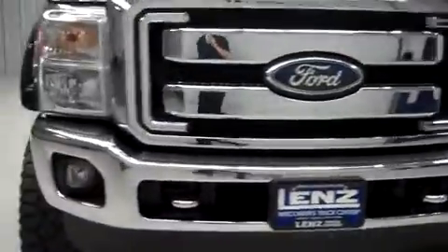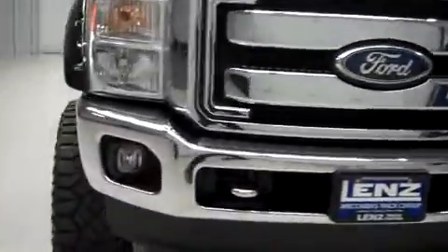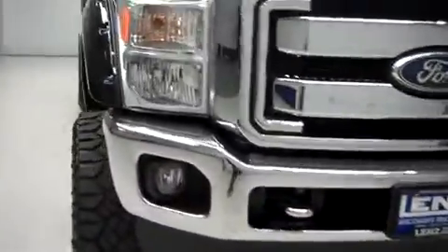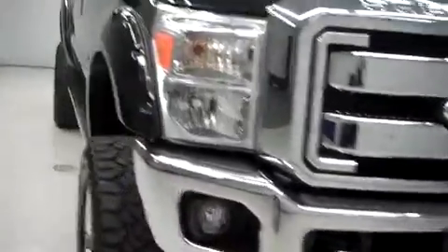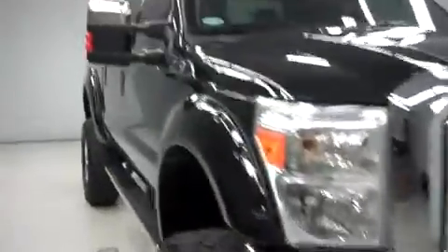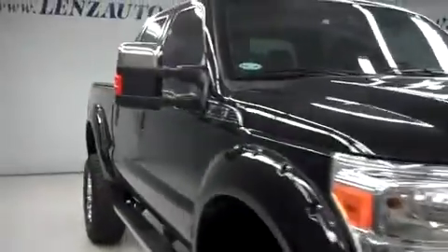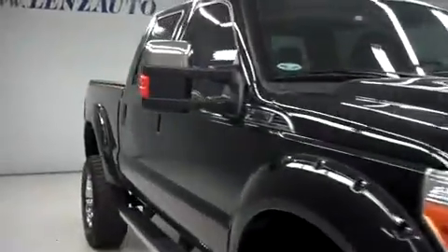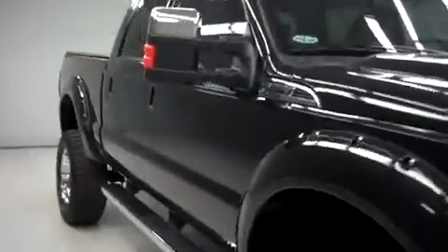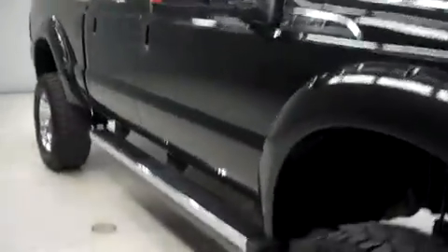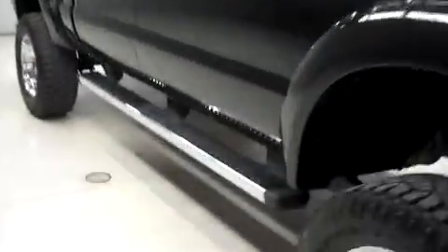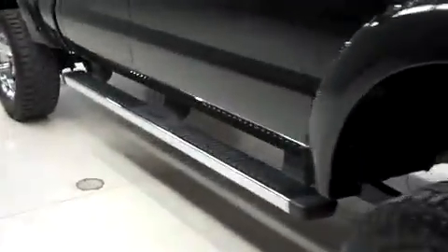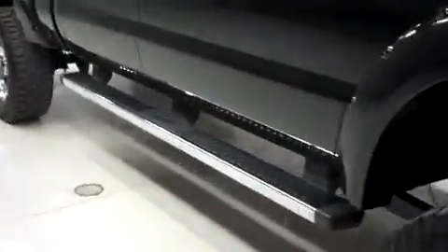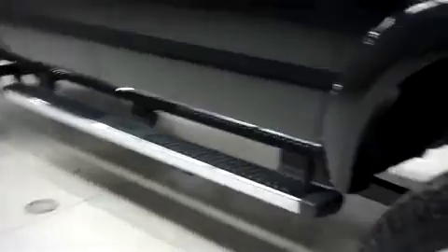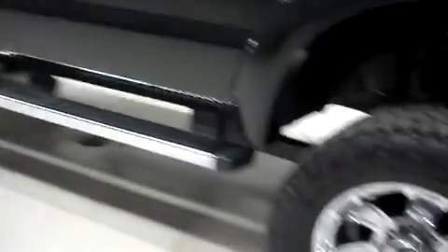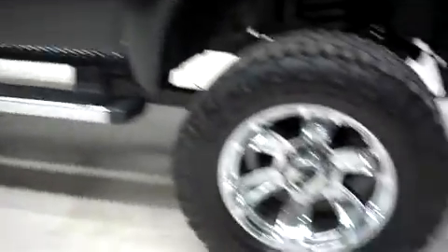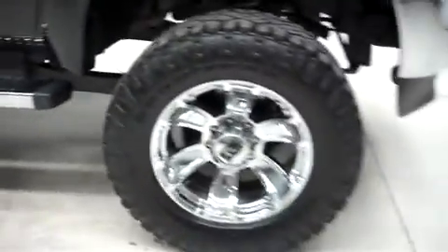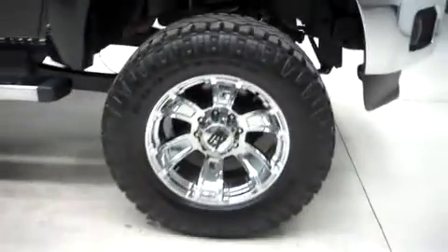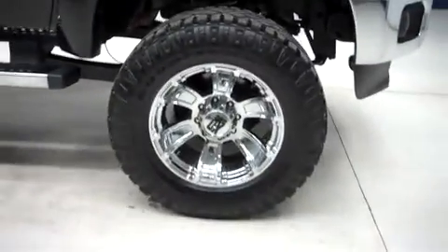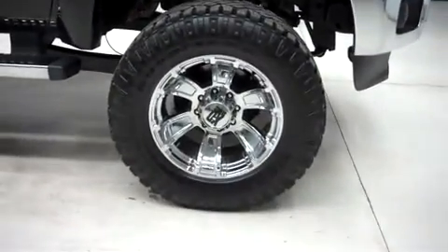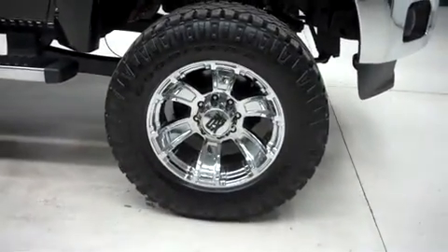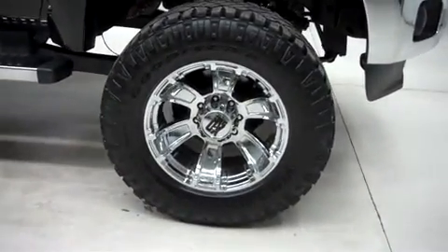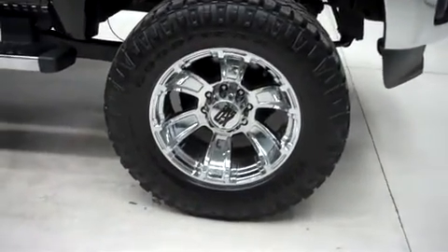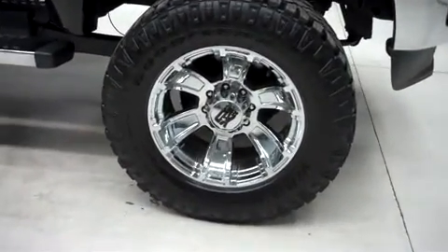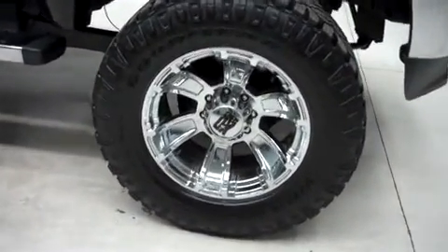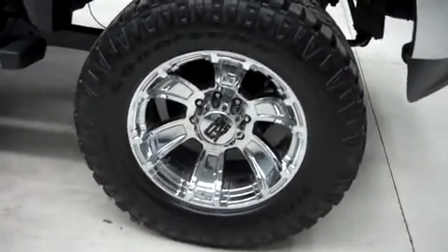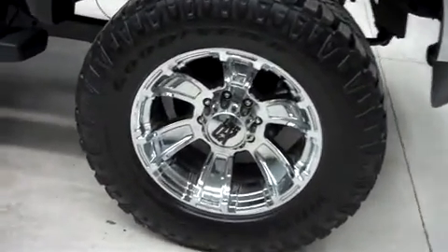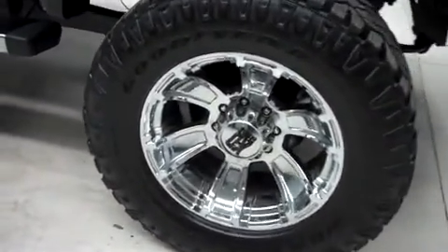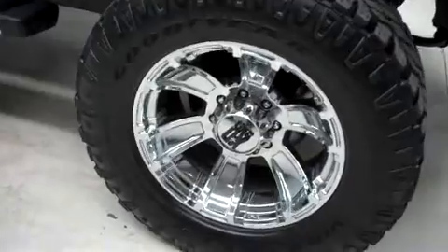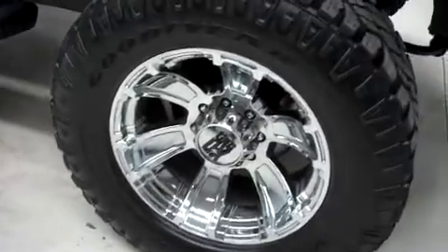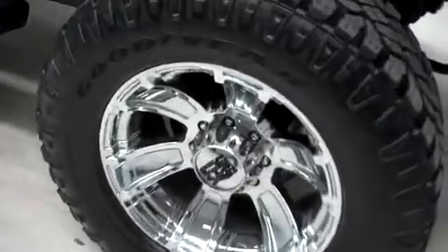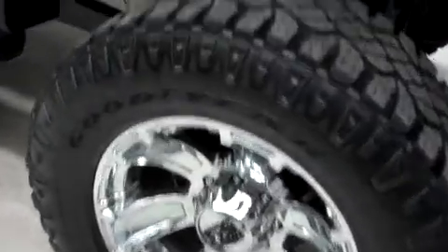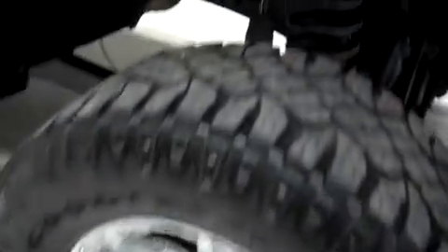This truck has fog lights and heated tow mirrors, factory step bars, and aftermarket 20 inch KMC XD series wheels riding on Goodyear Wrangler Duratrac tires.